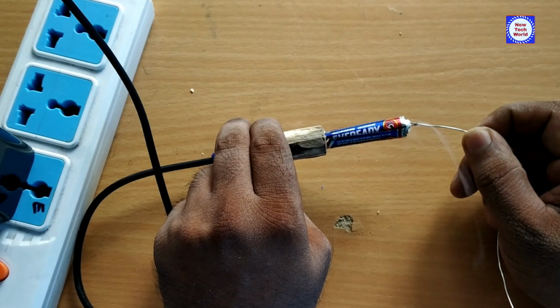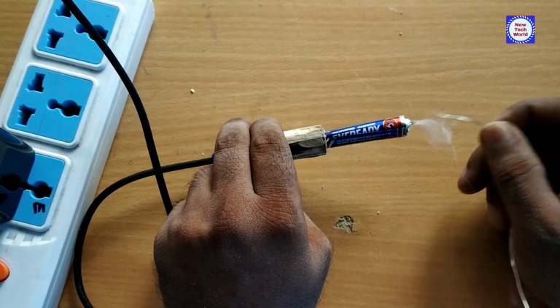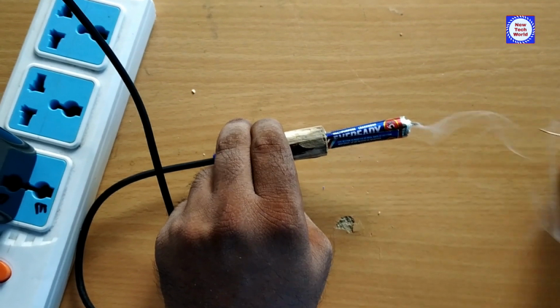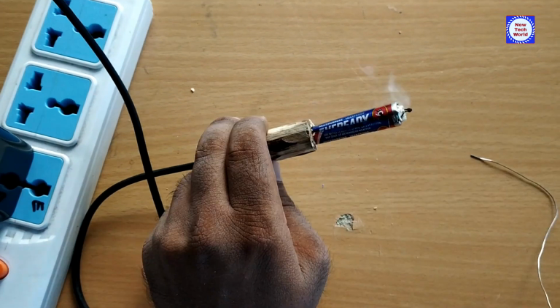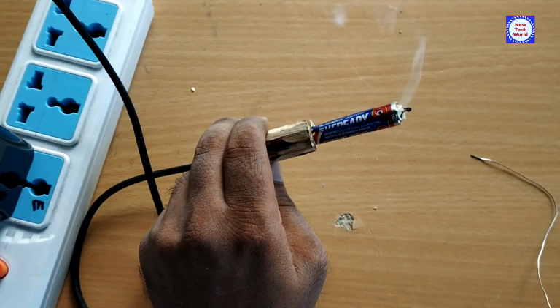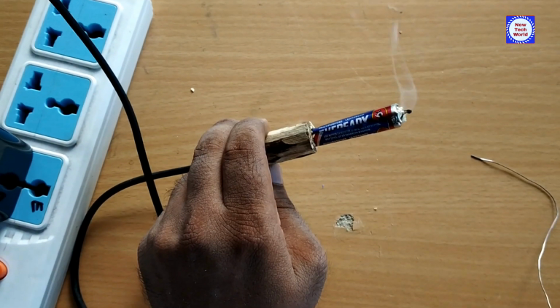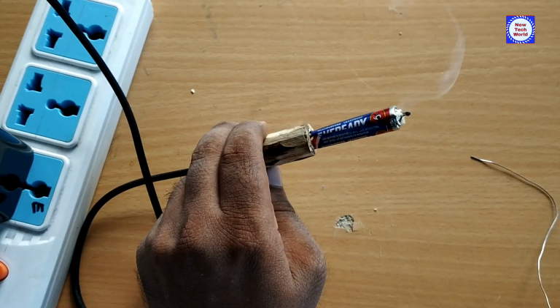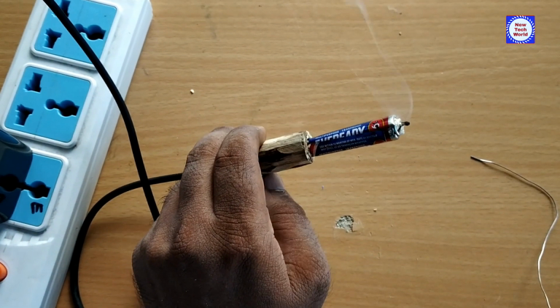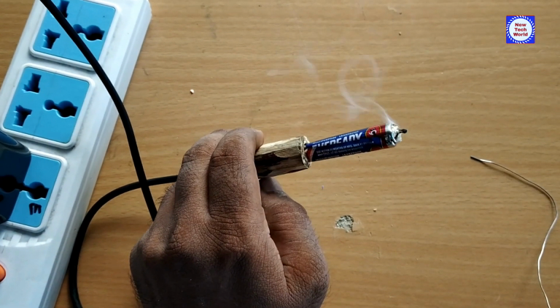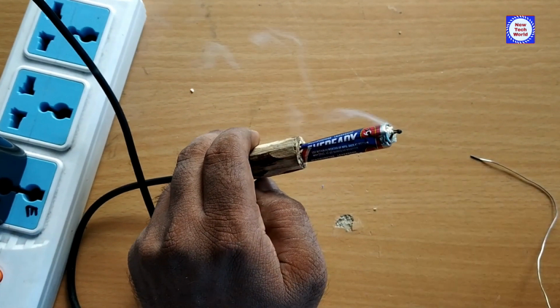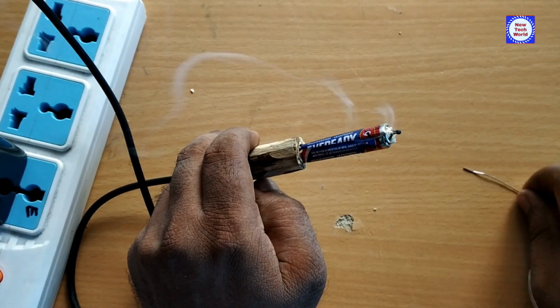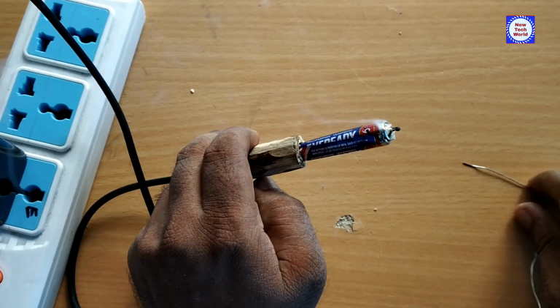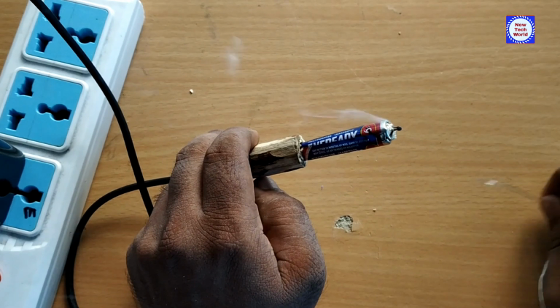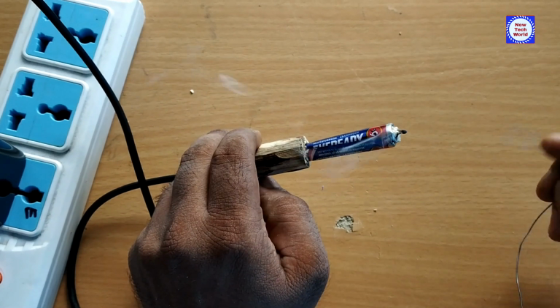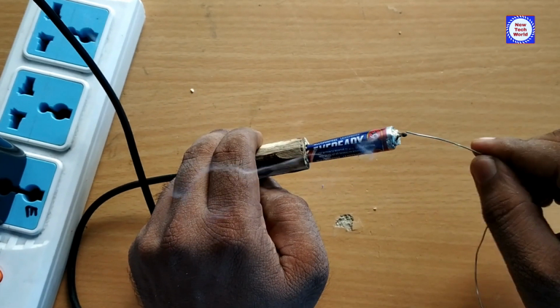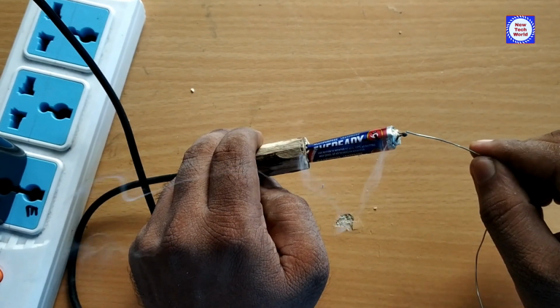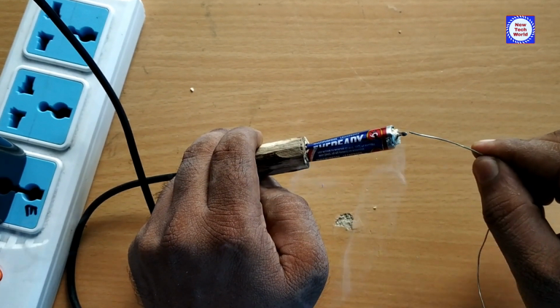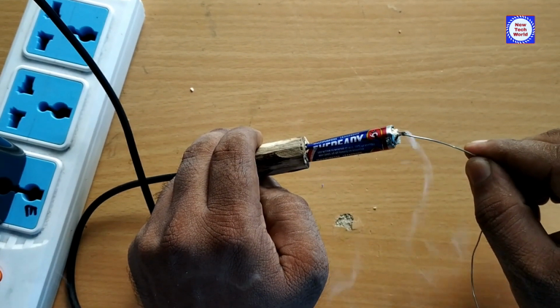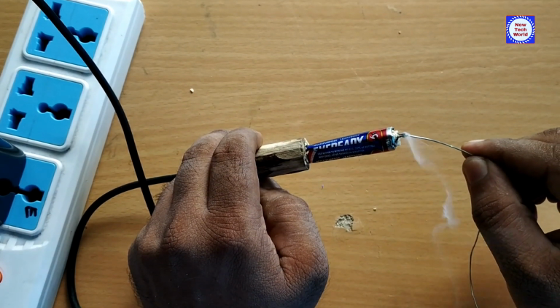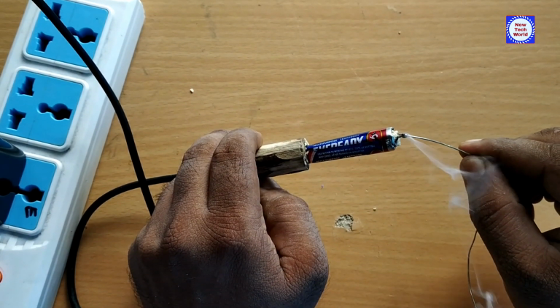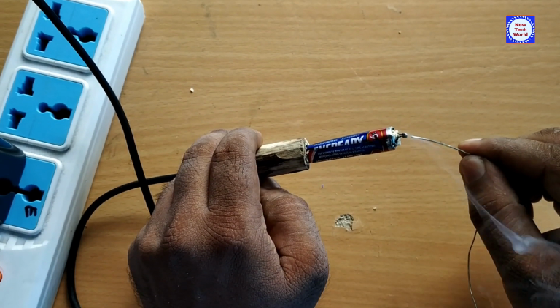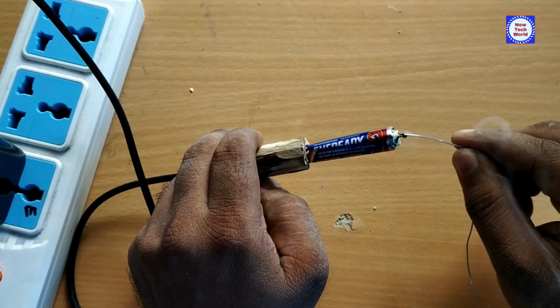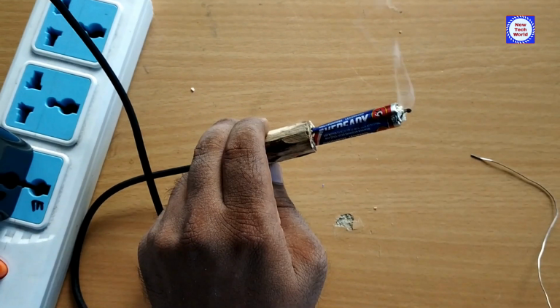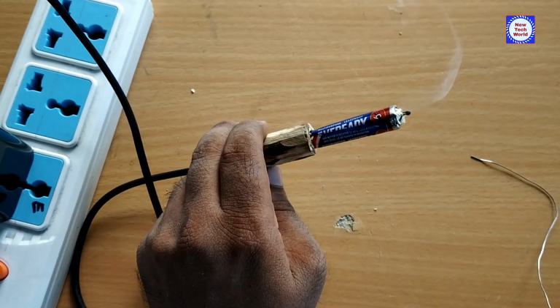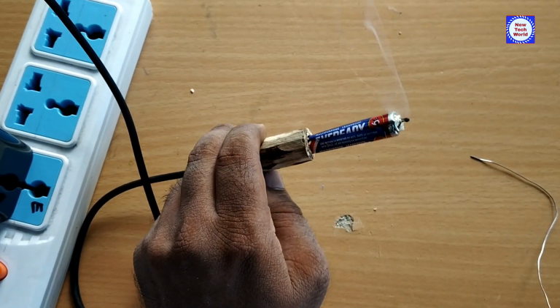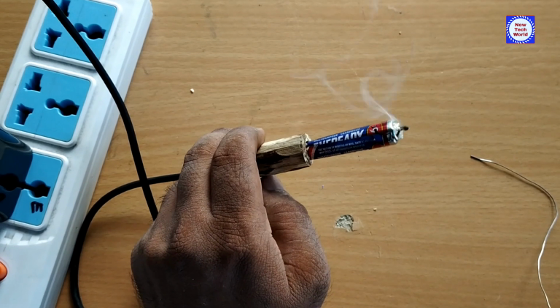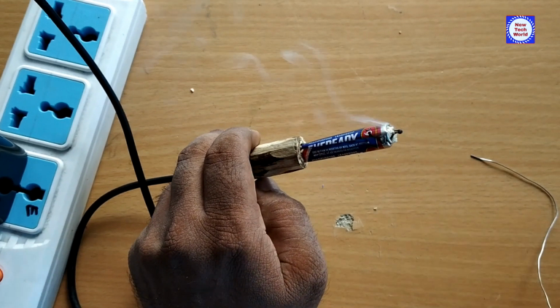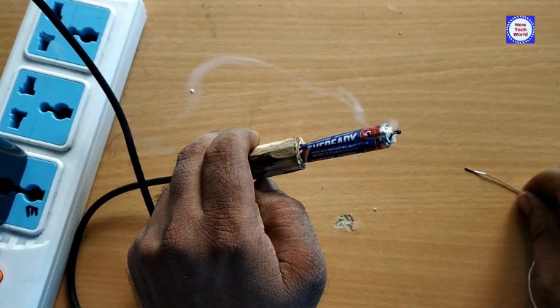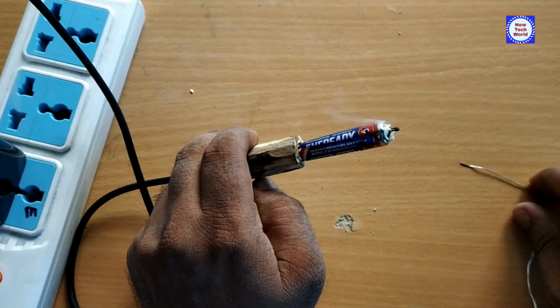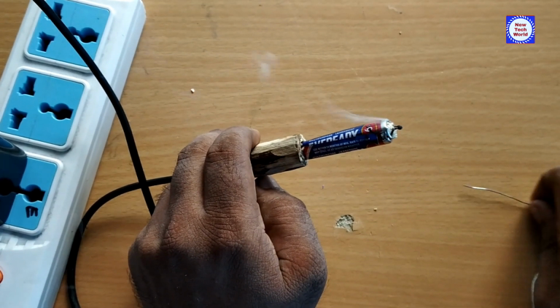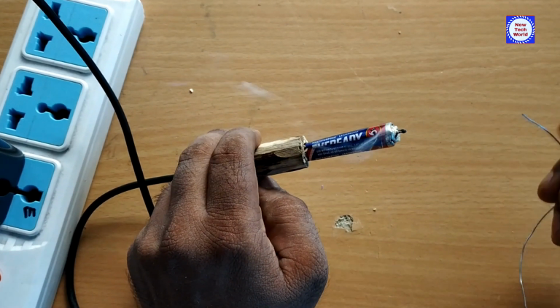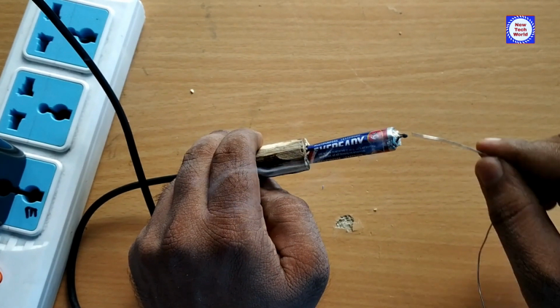Today we are going to make a USB soldering iron. This uses a mobile charger and runs on 5V. We are going to build it using waste material.